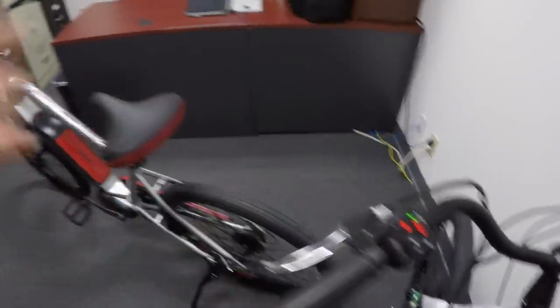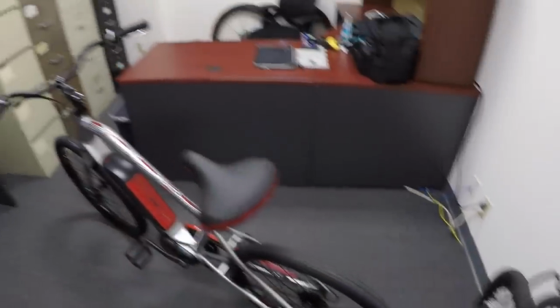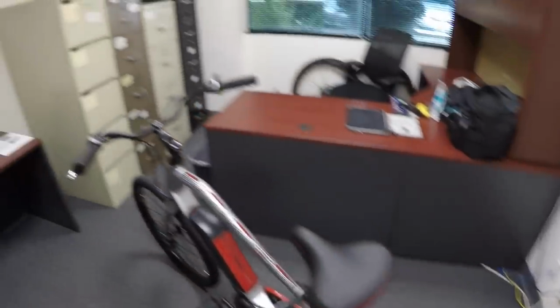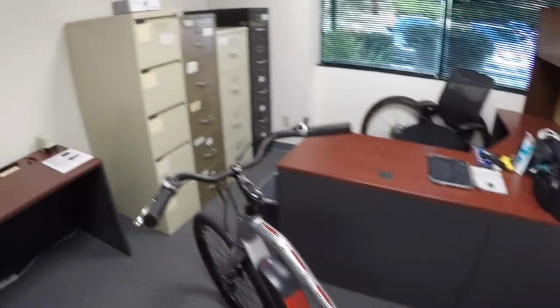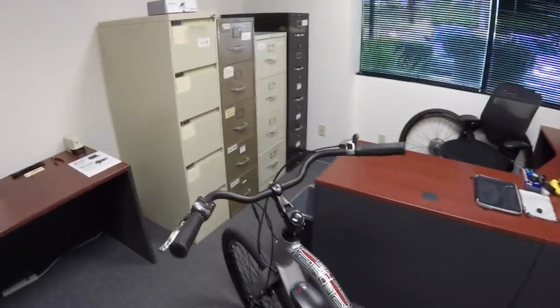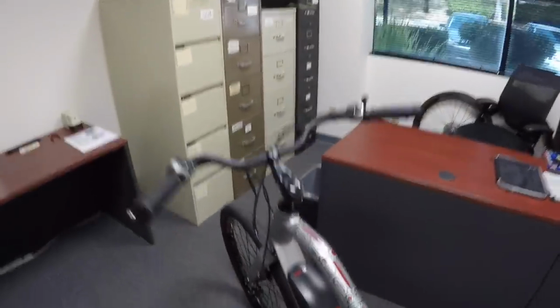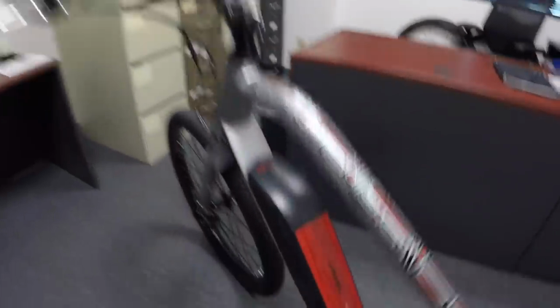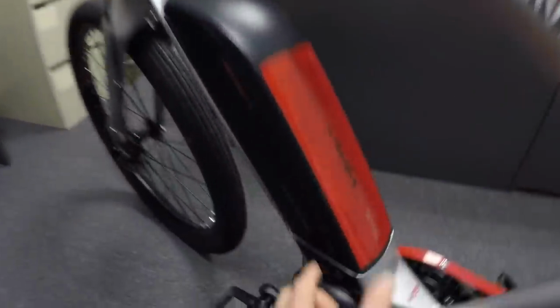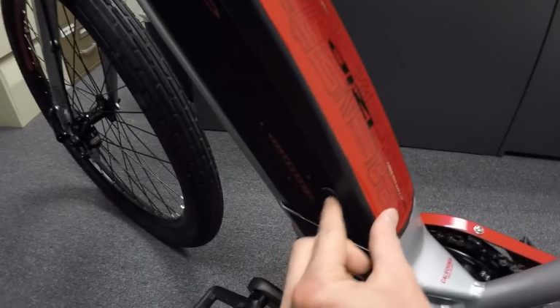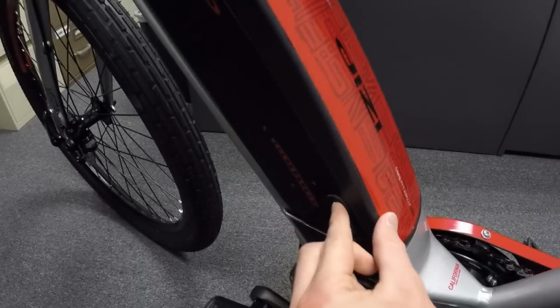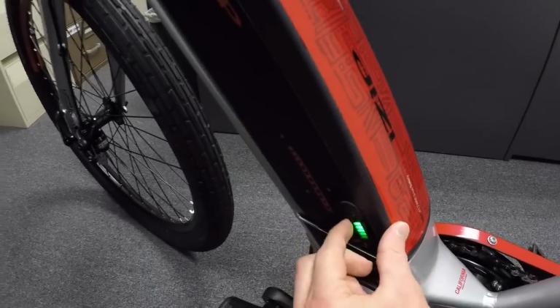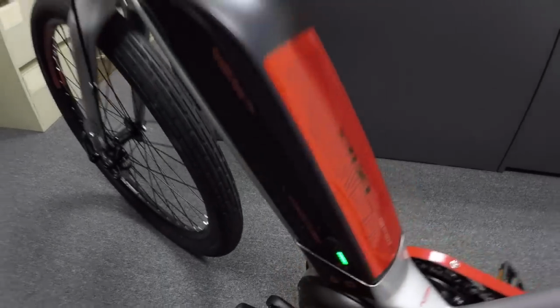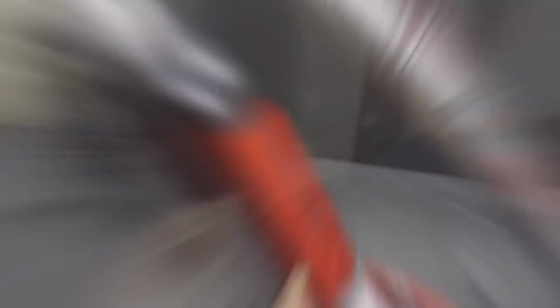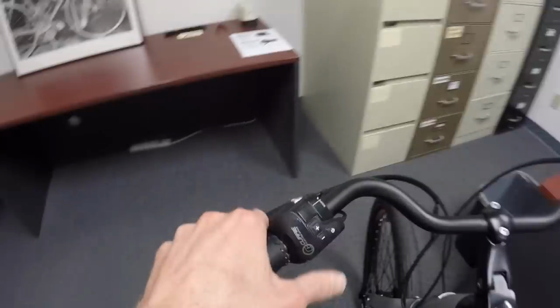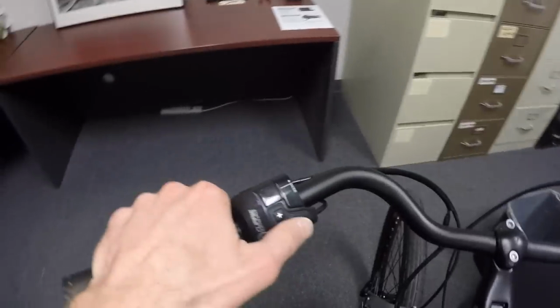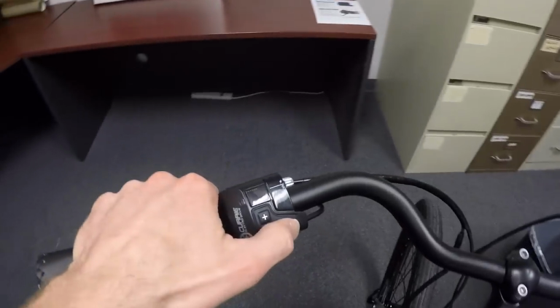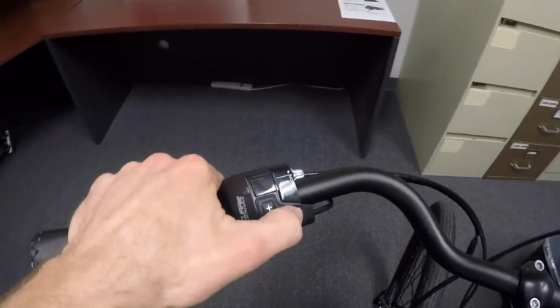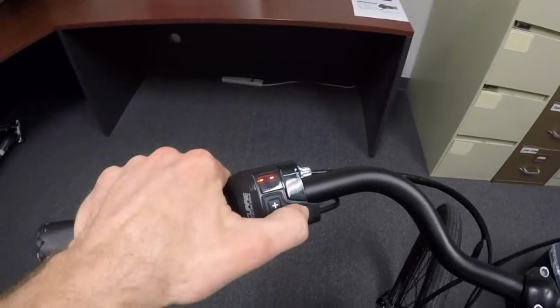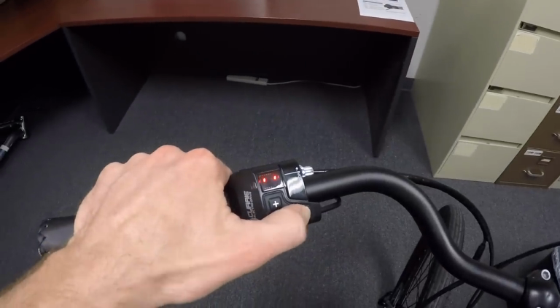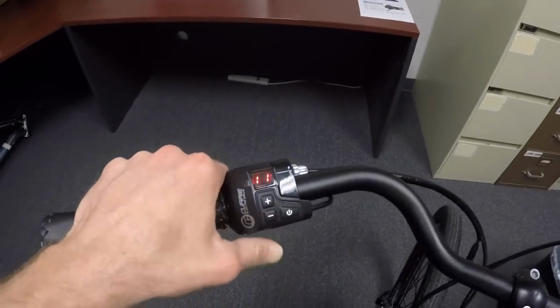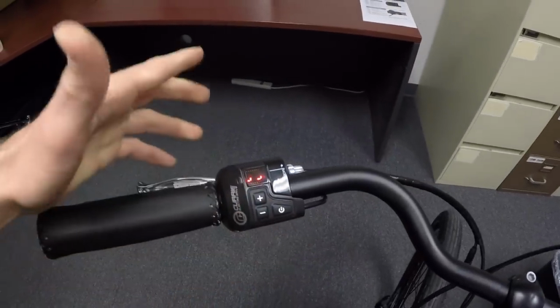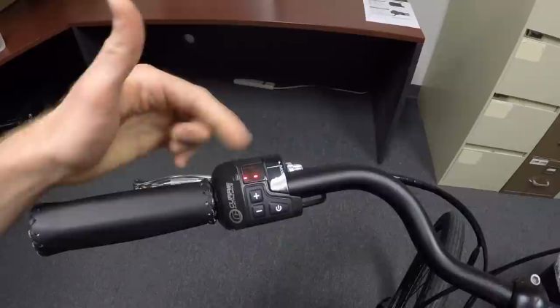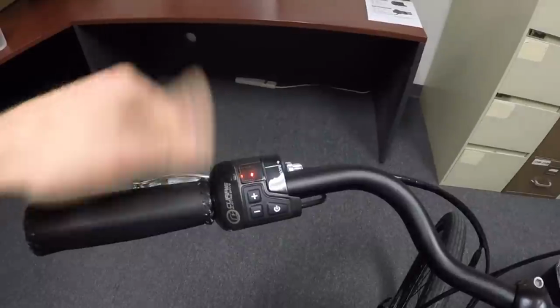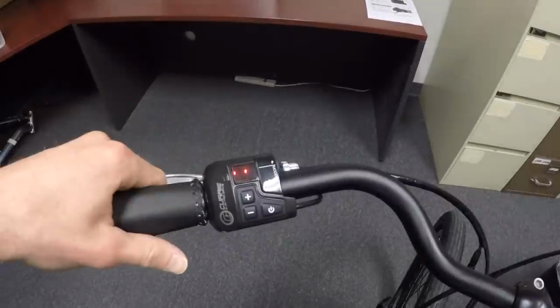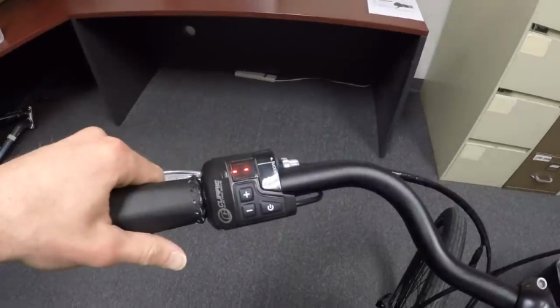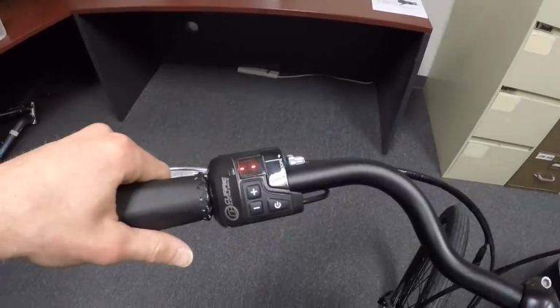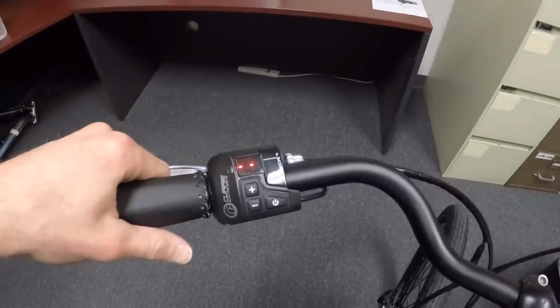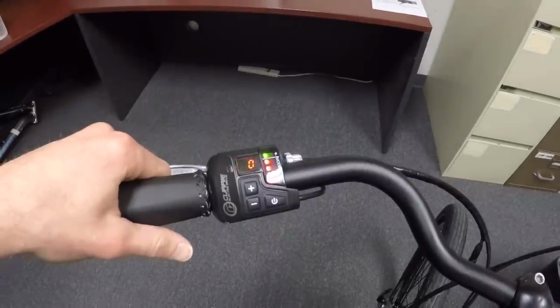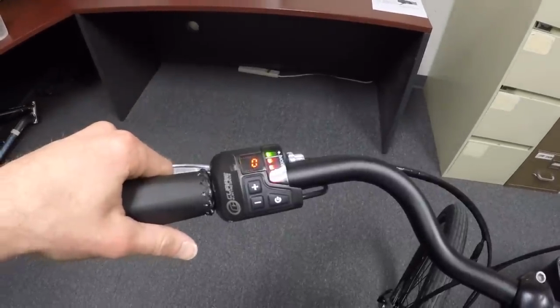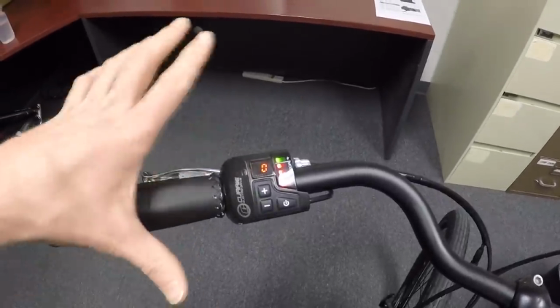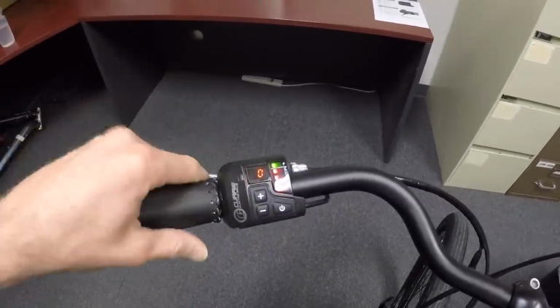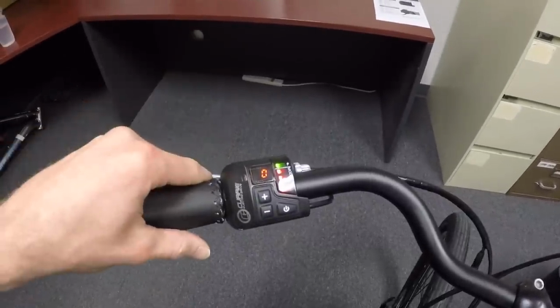In order to get this display to work, you first have to press the power button on the battery and then come up here and press the power button again. It goes through this little dance and we're brought to the main readout.